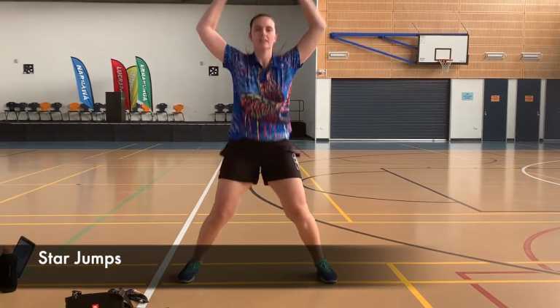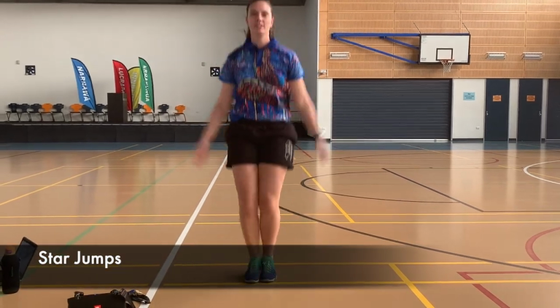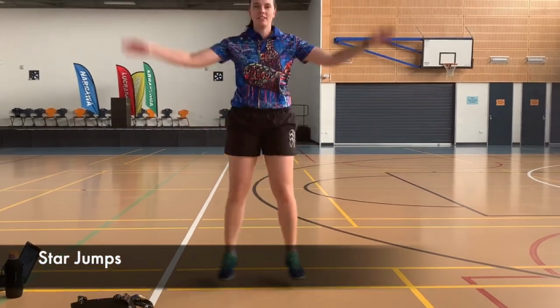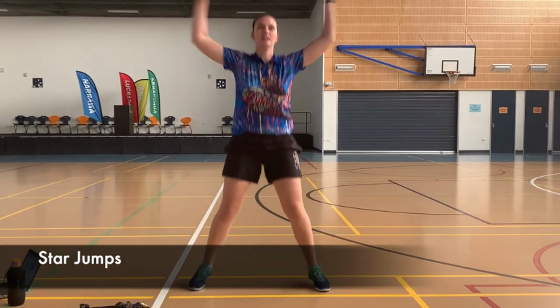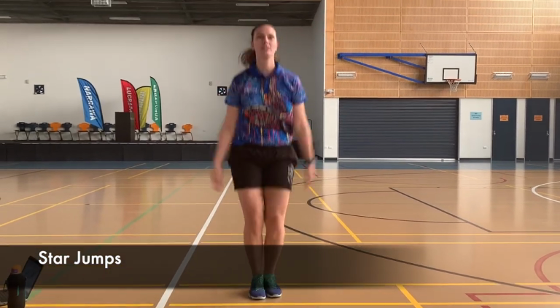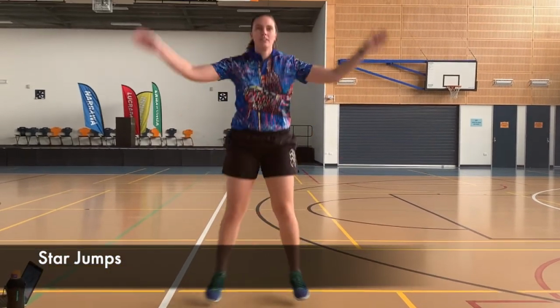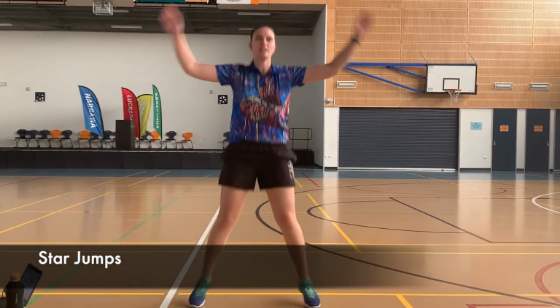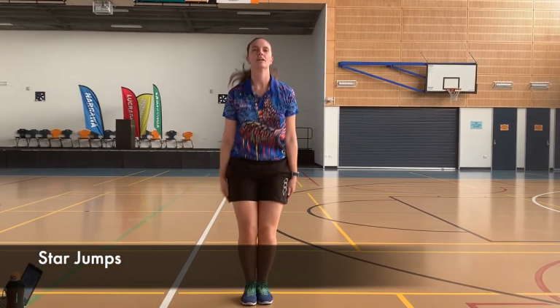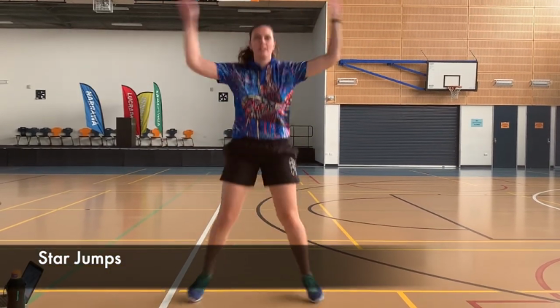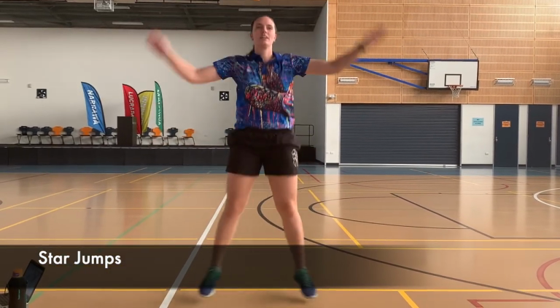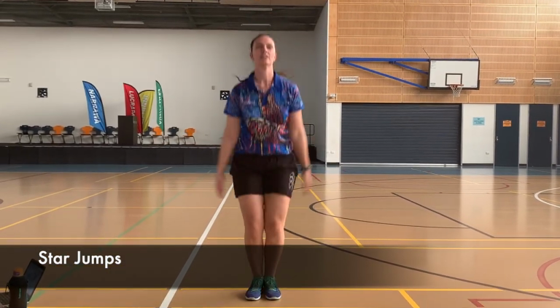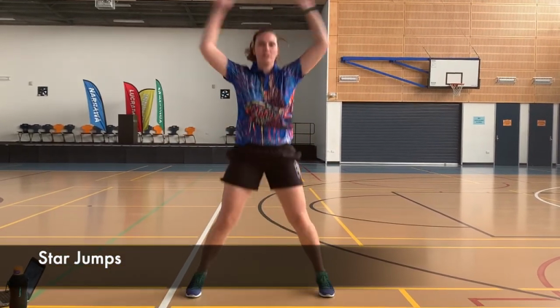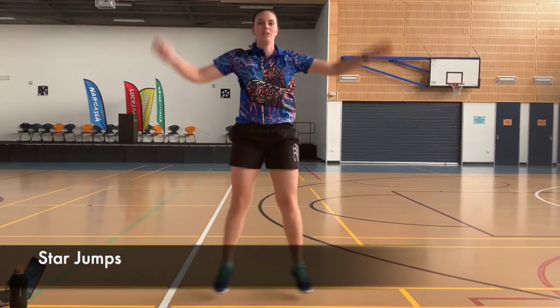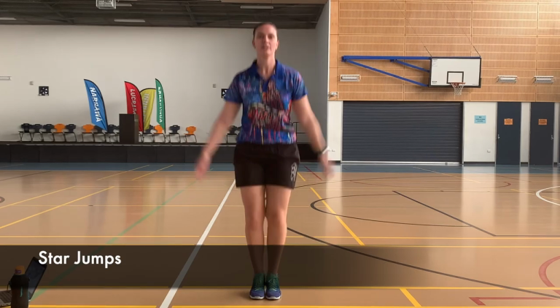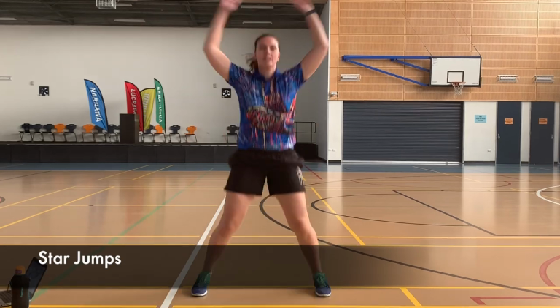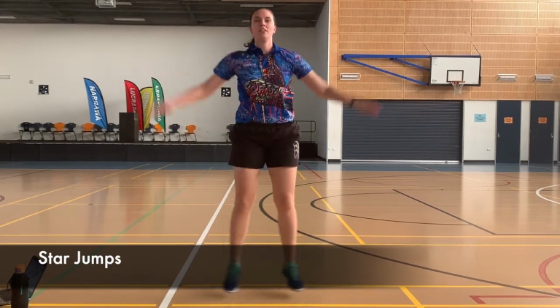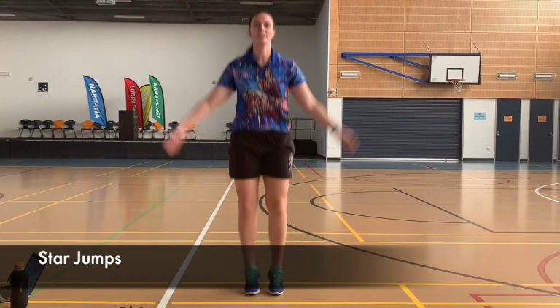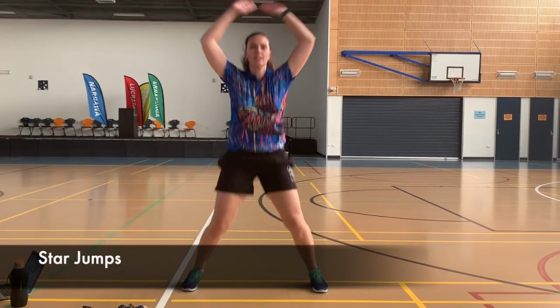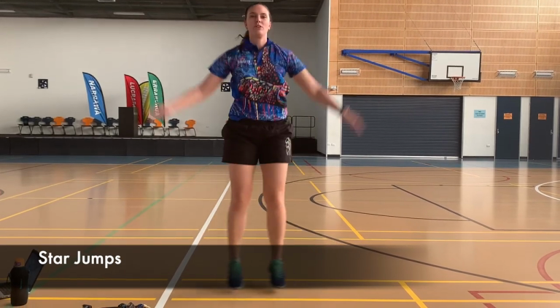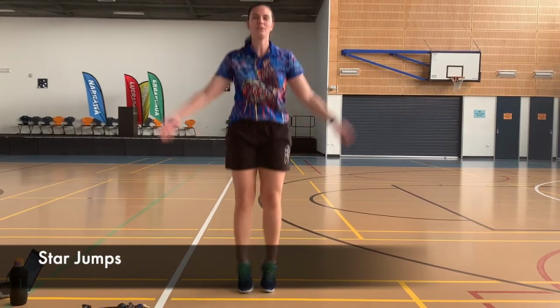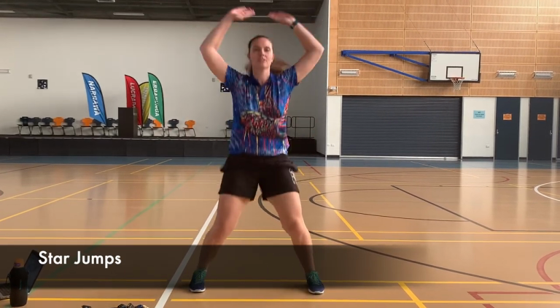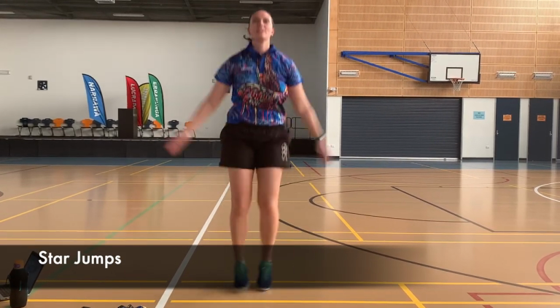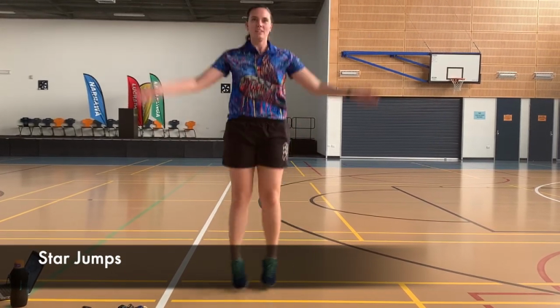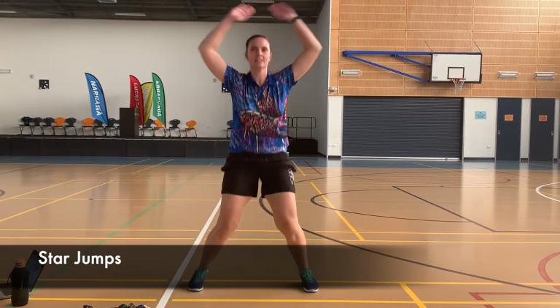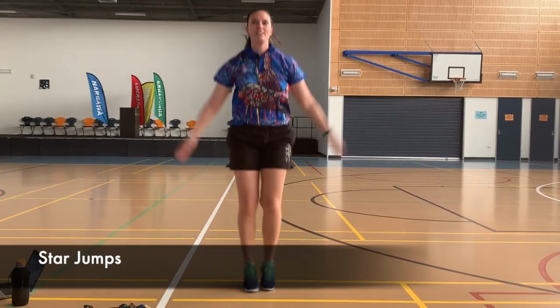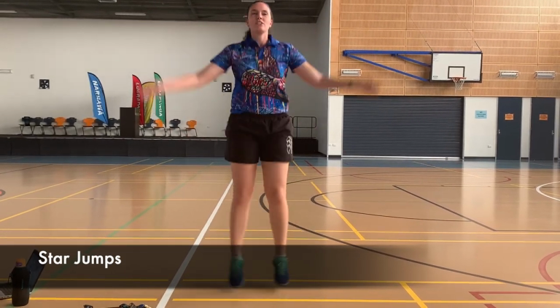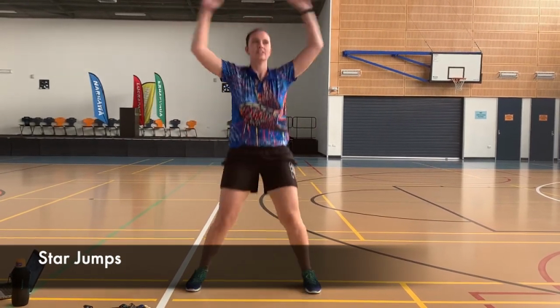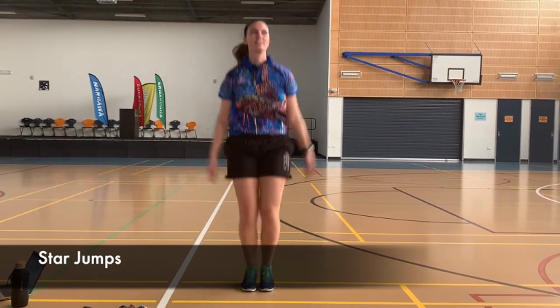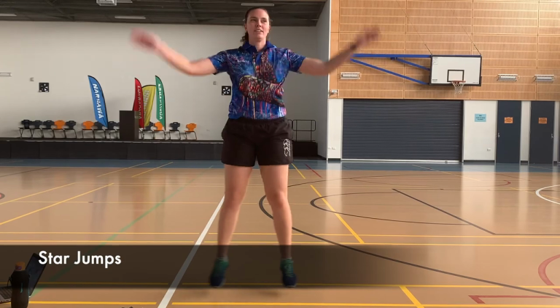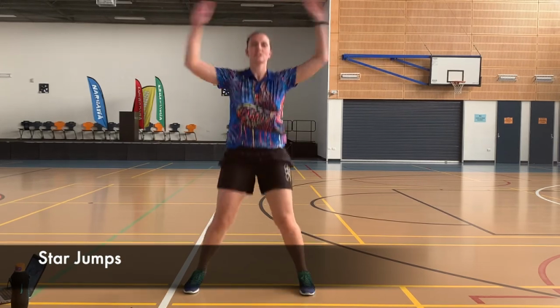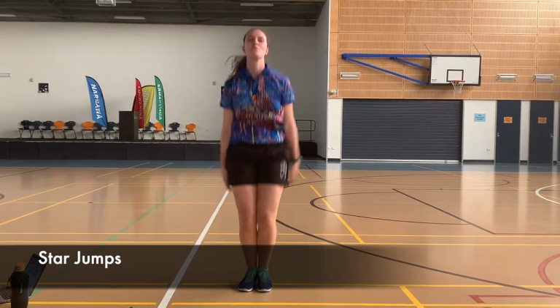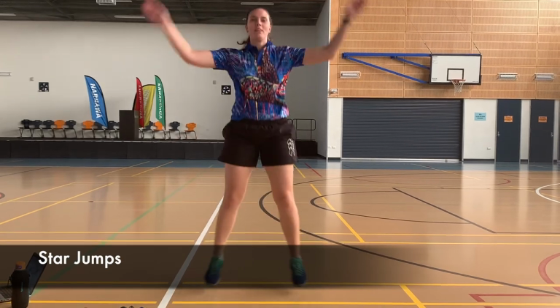Next we have star jumps — everyone's done this. Bring your hands right up above your head and try and have a really big jump at the top as well. You guys are doing well.